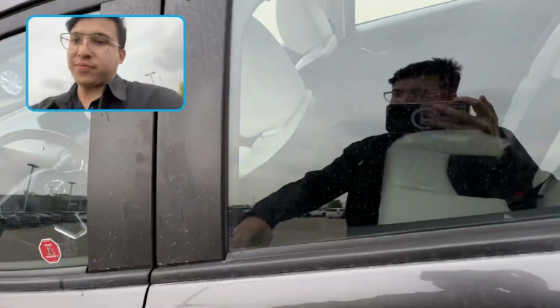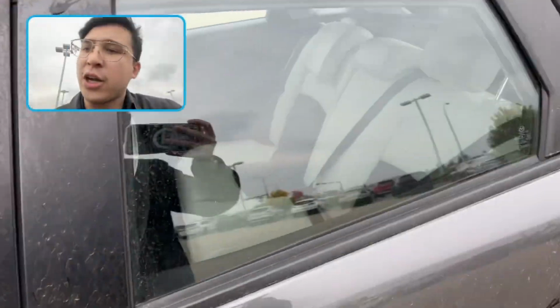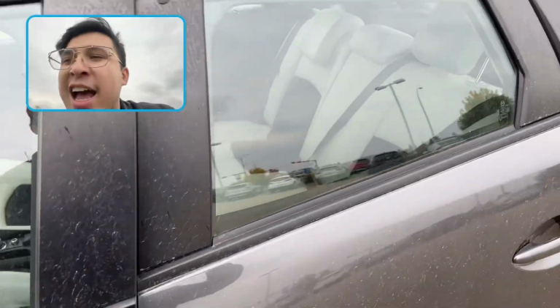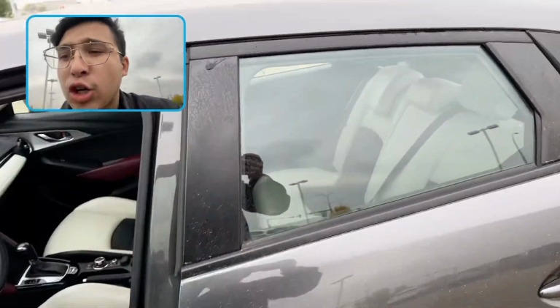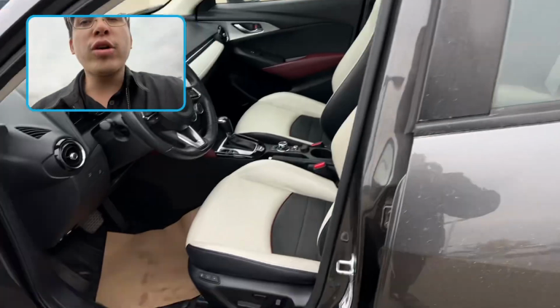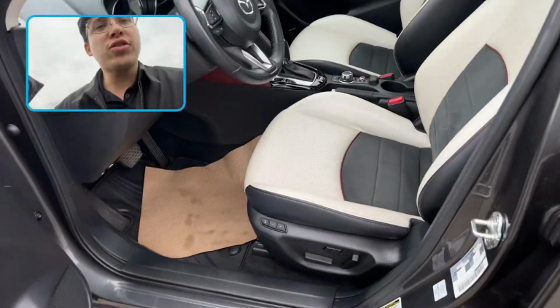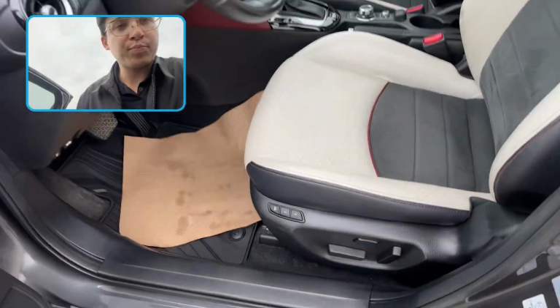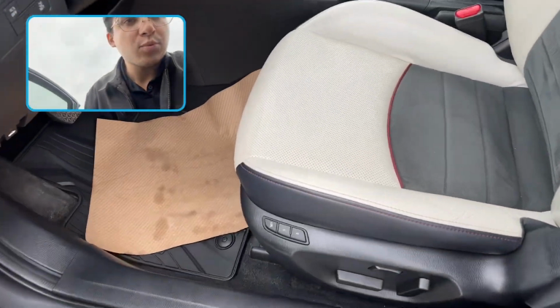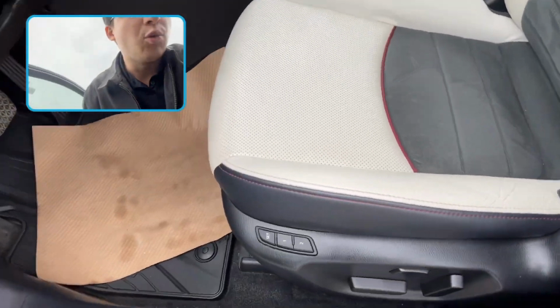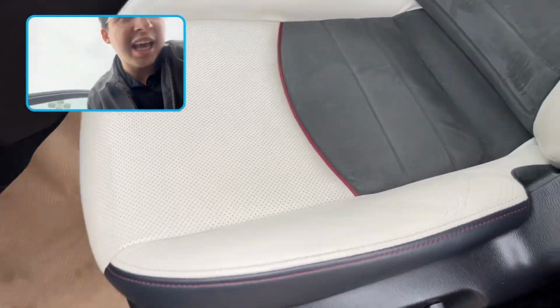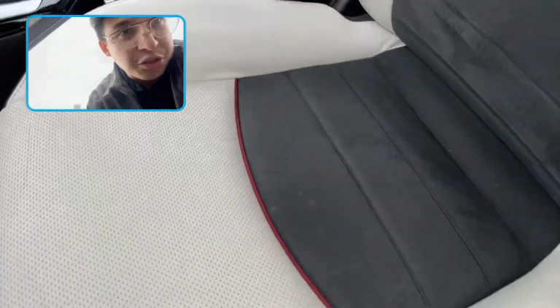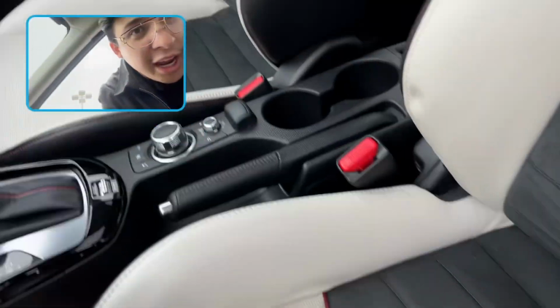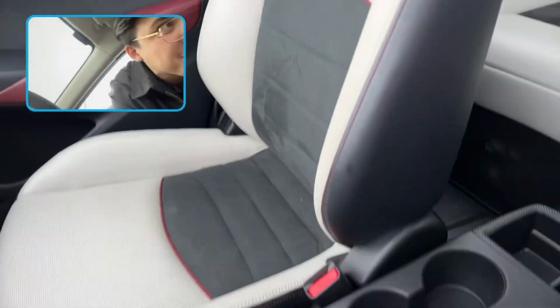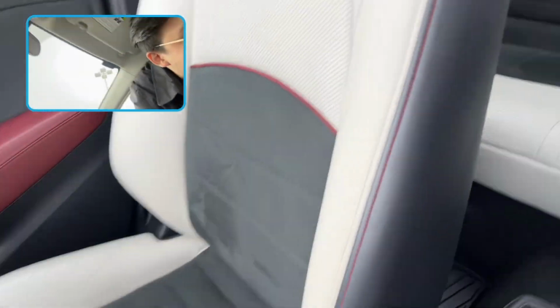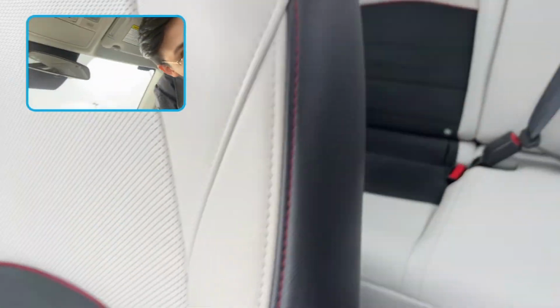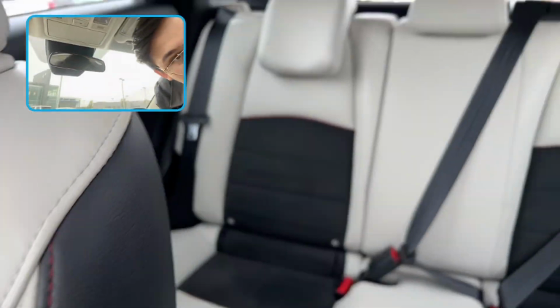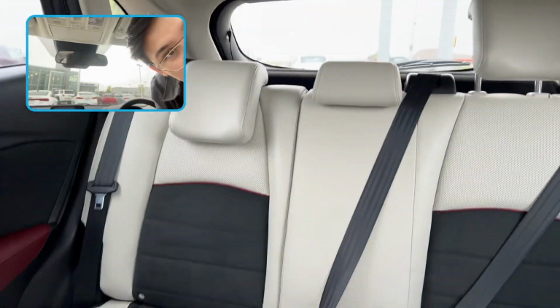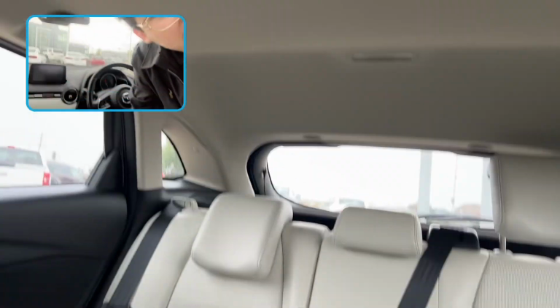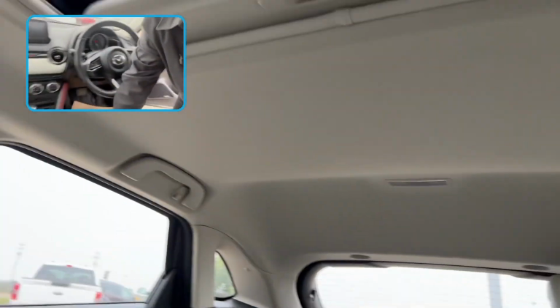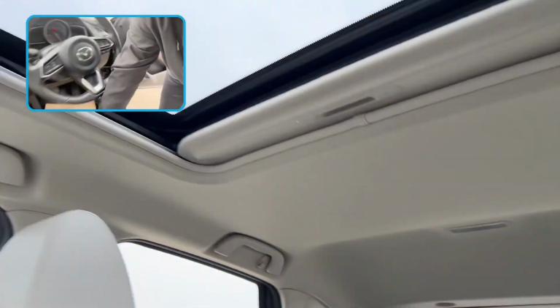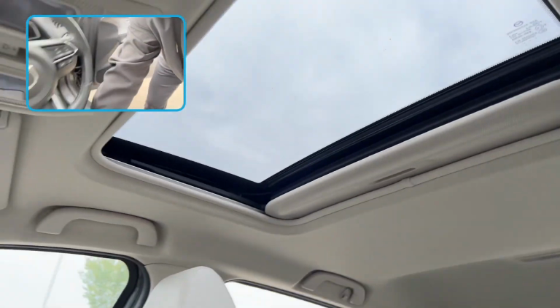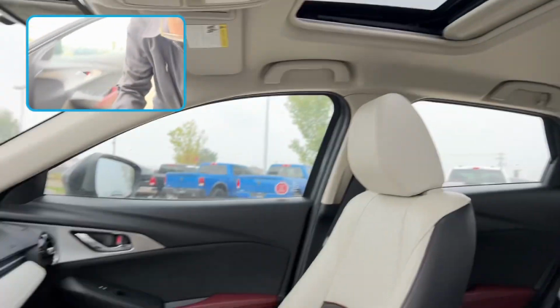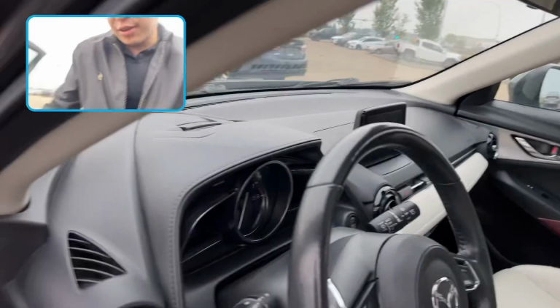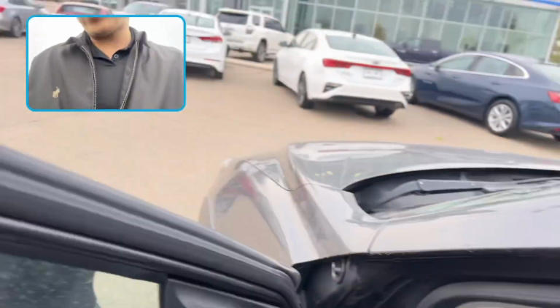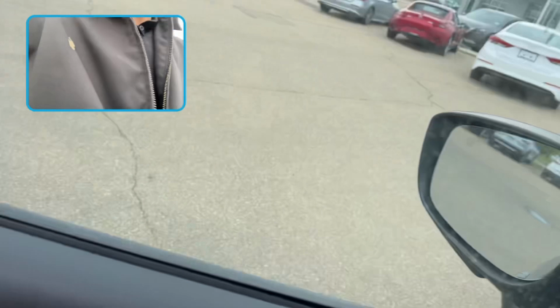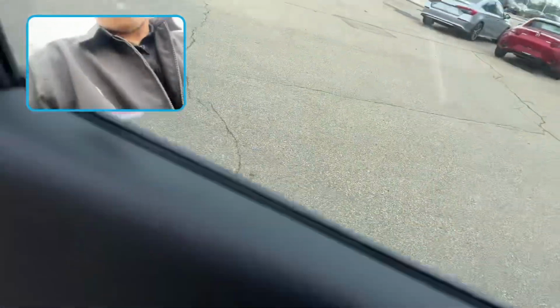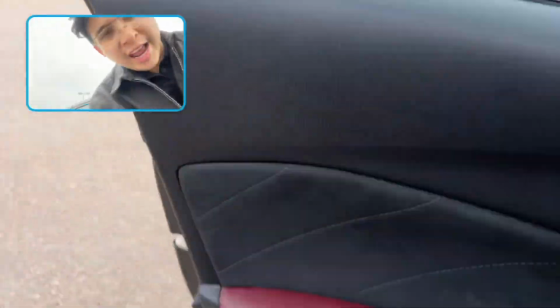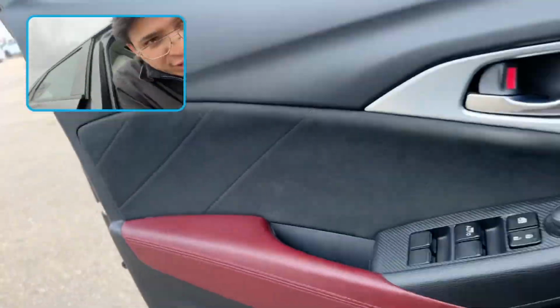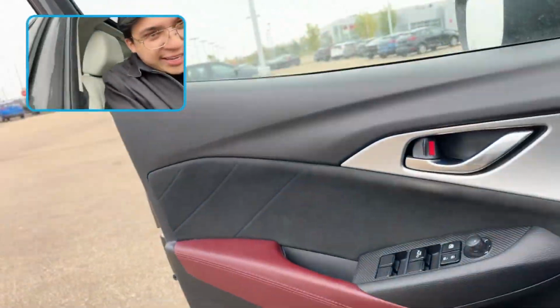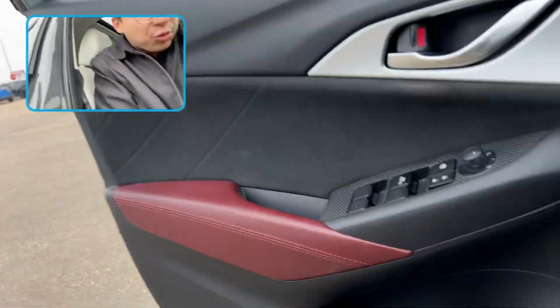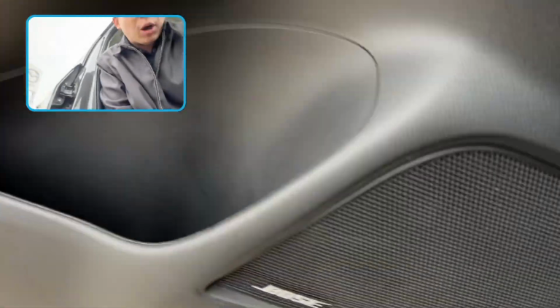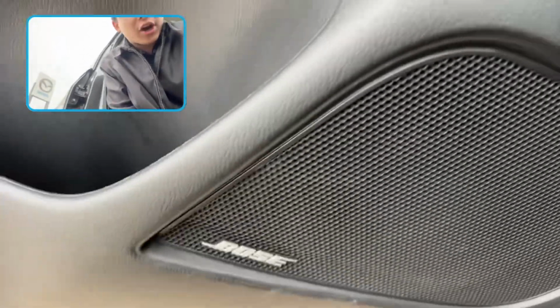You're going to have gorgeous white leather with suede, front and back, a sunroof, and of course red leather accents with a Bose audio system.